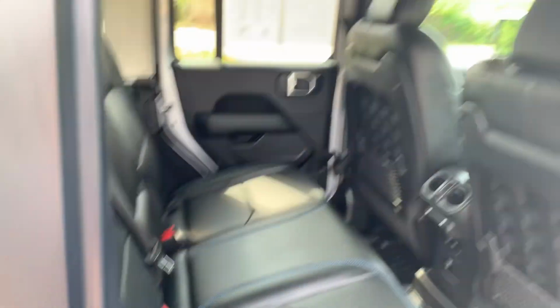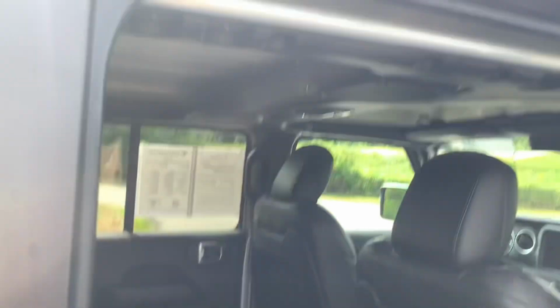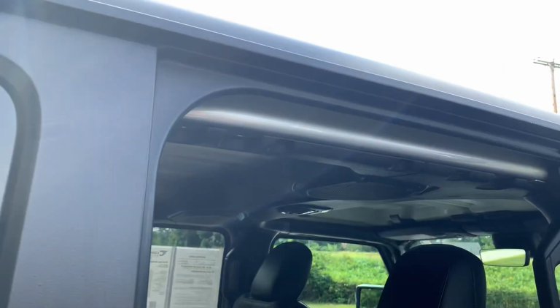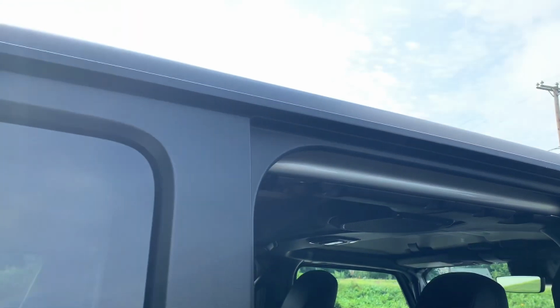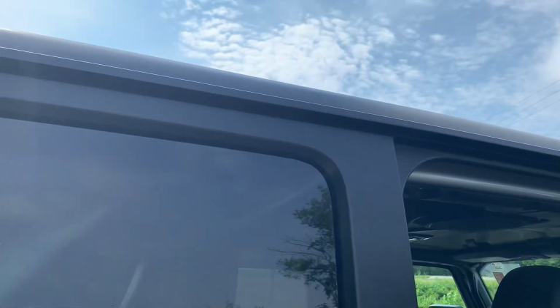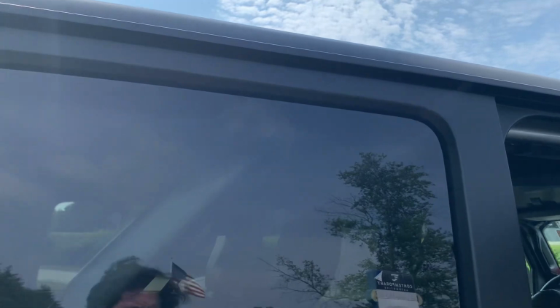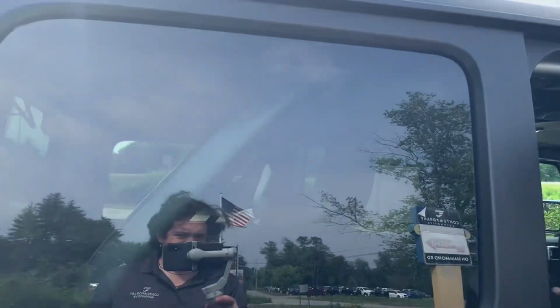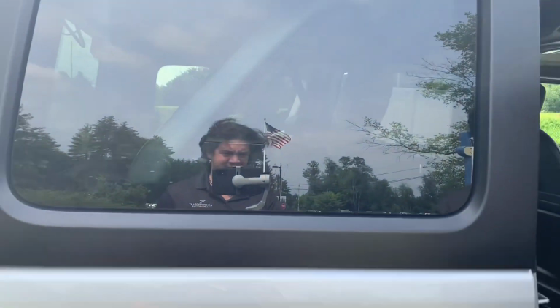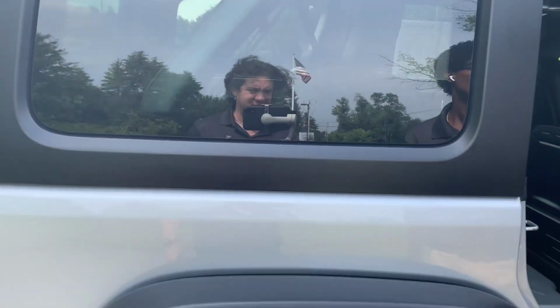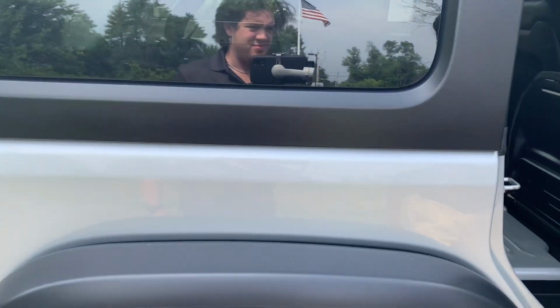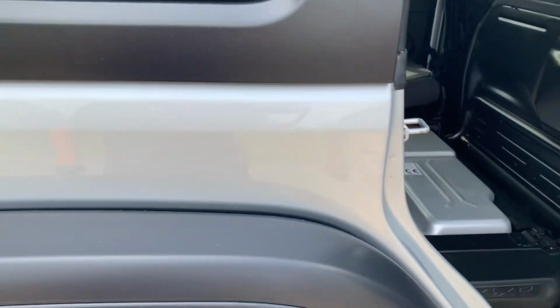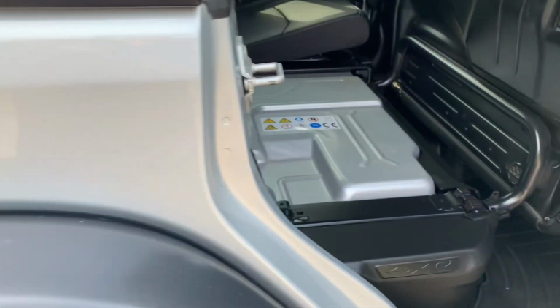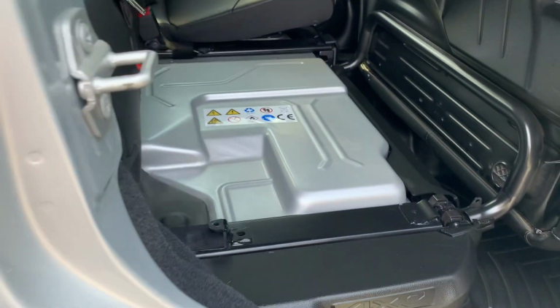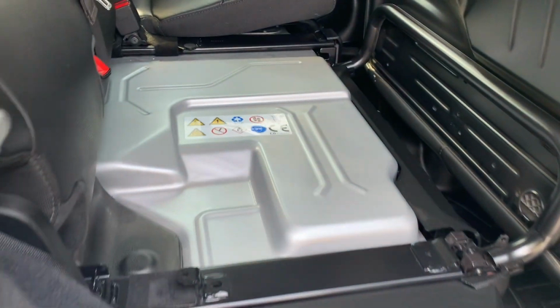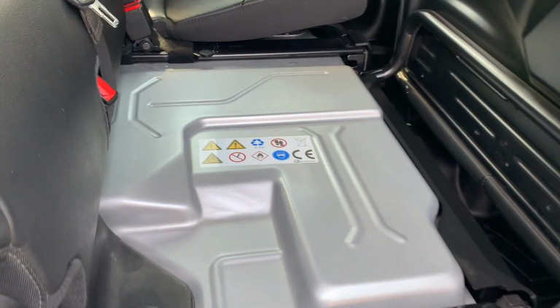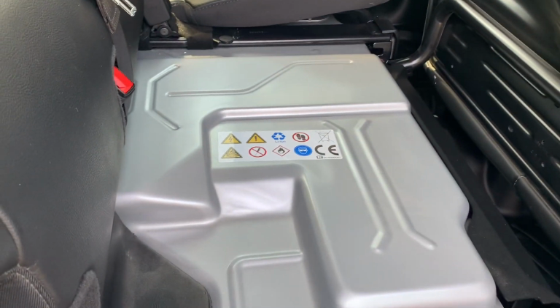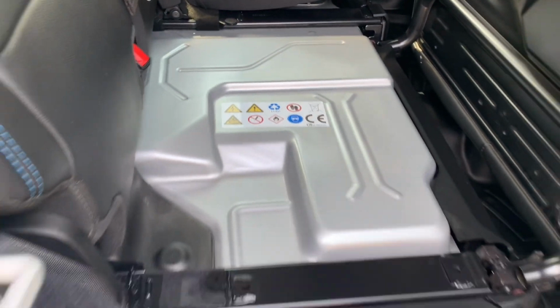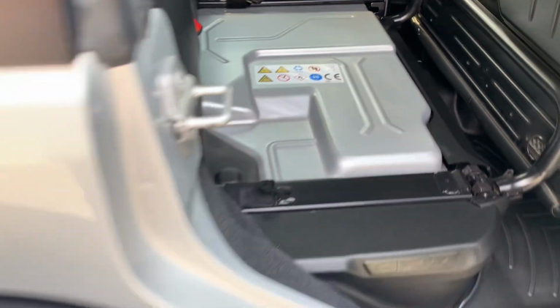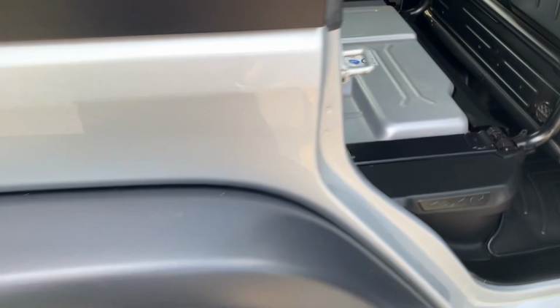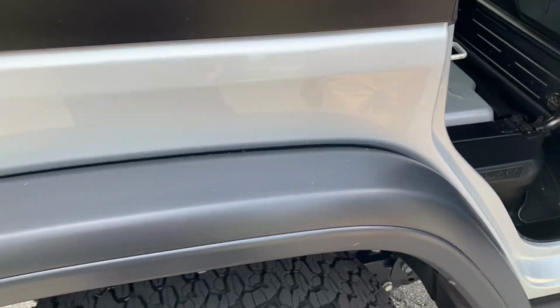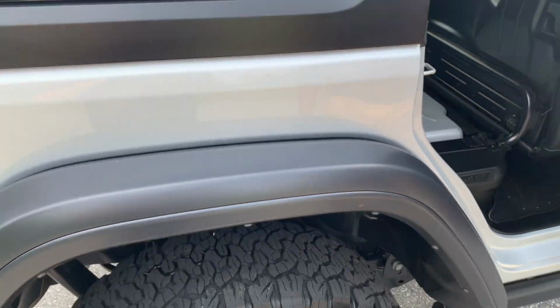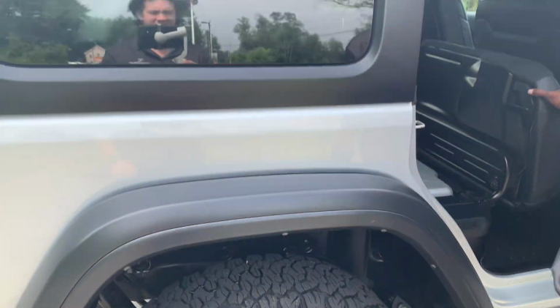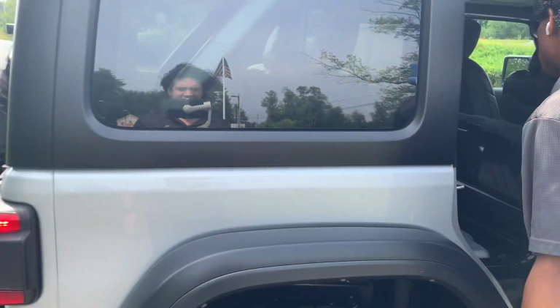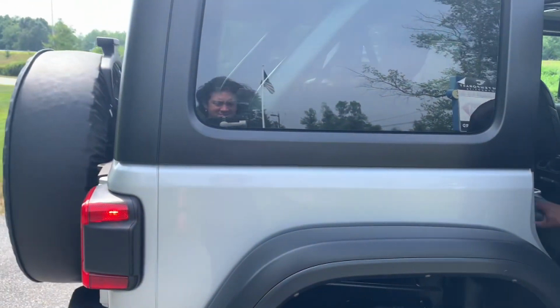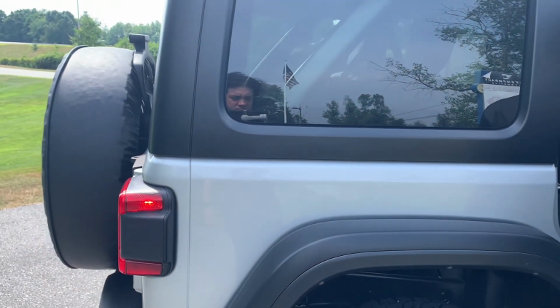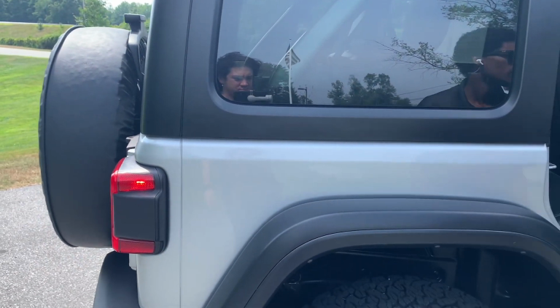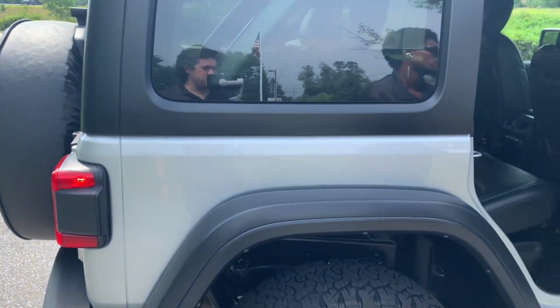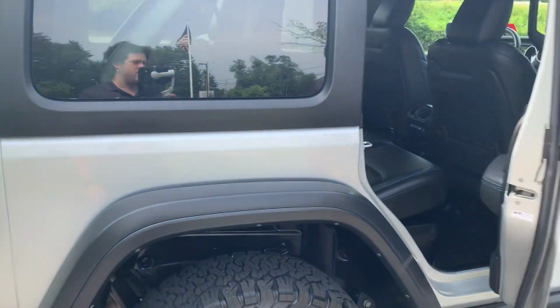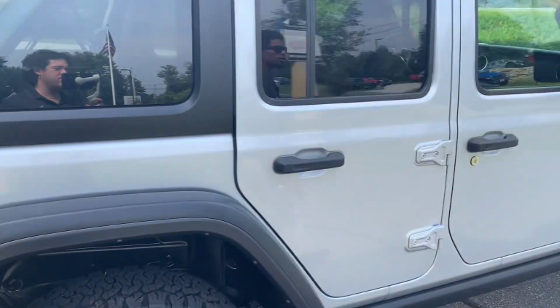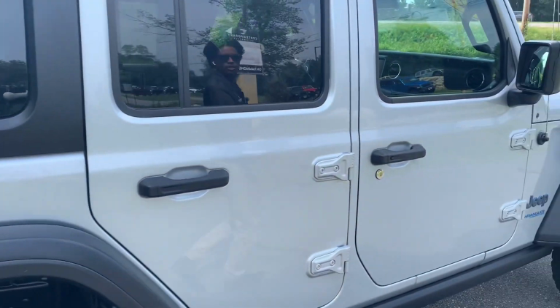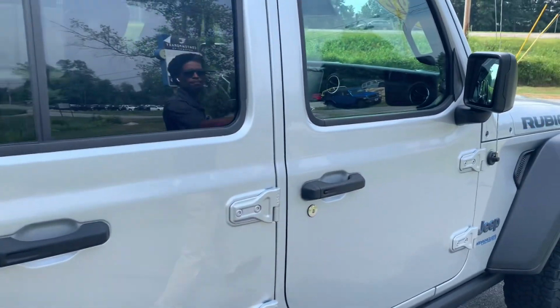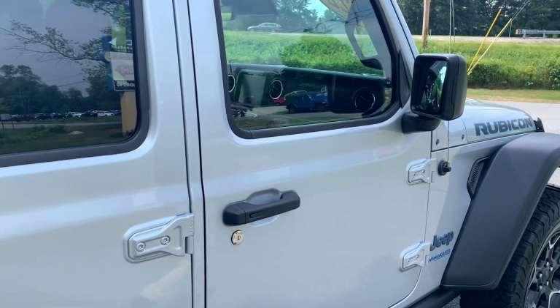You're never going to have to do anything with it, but you are going to have your battery right underneath your seats, just so you know where it's at. Come around and you're going to see that you have blind spot monitoring available on the vehicle.